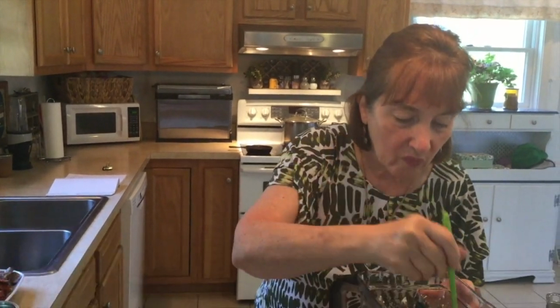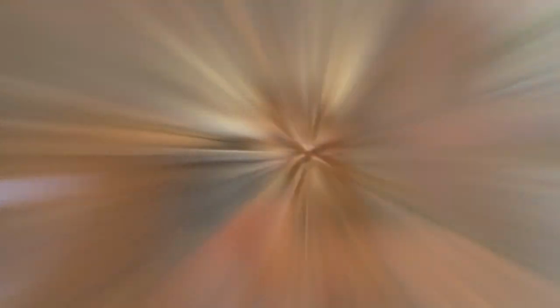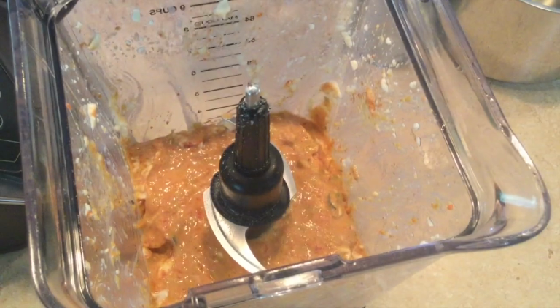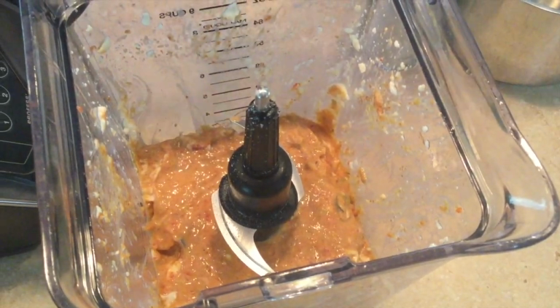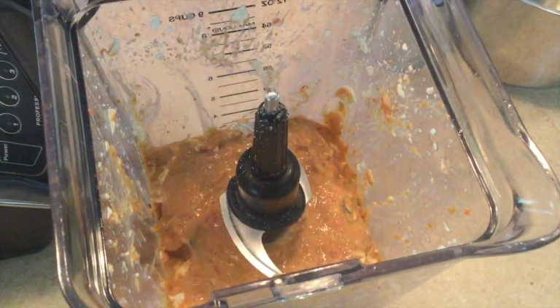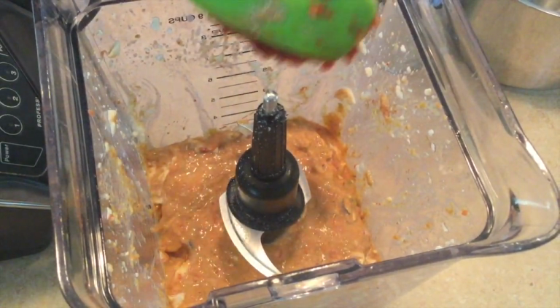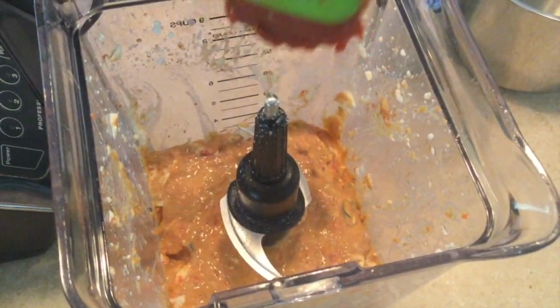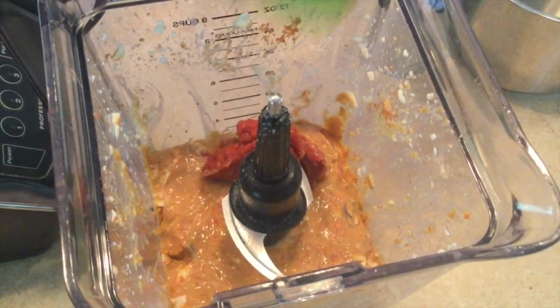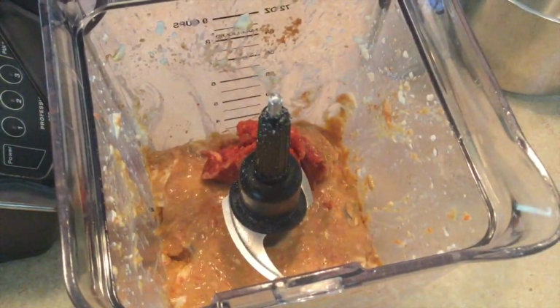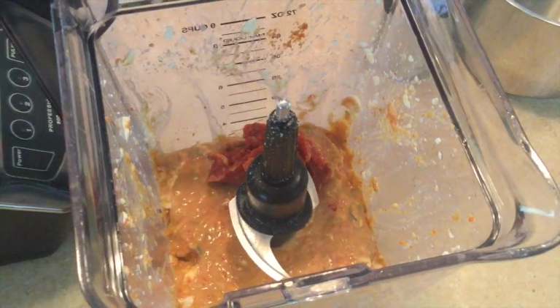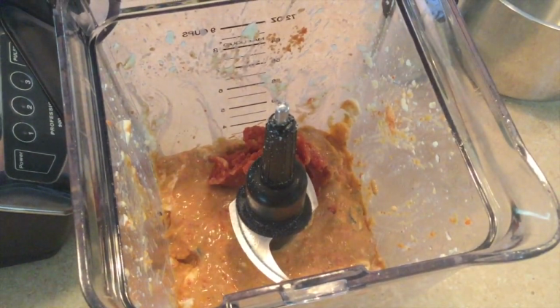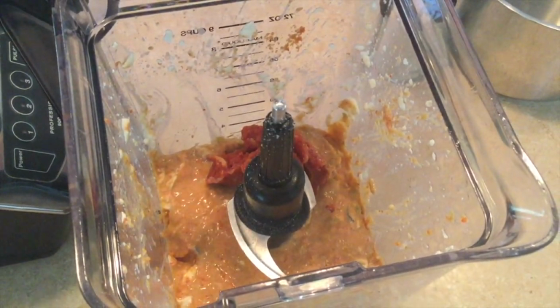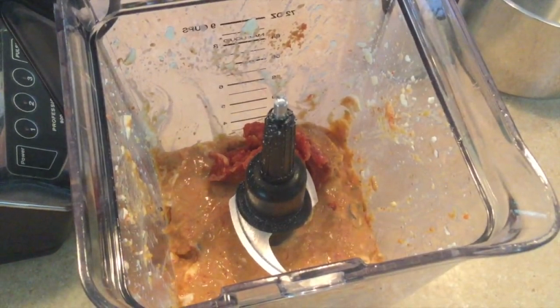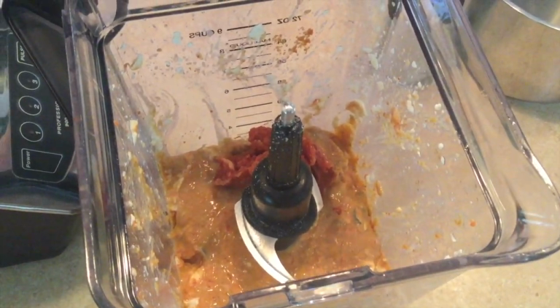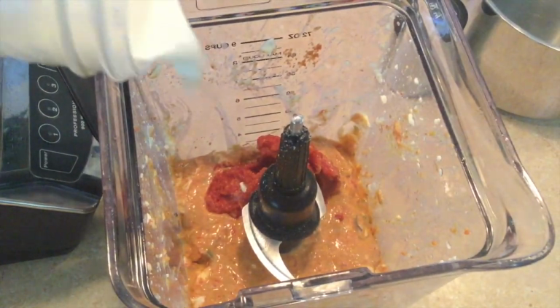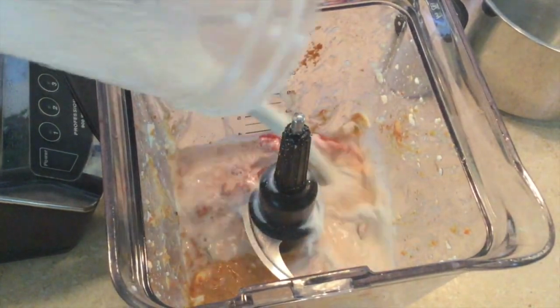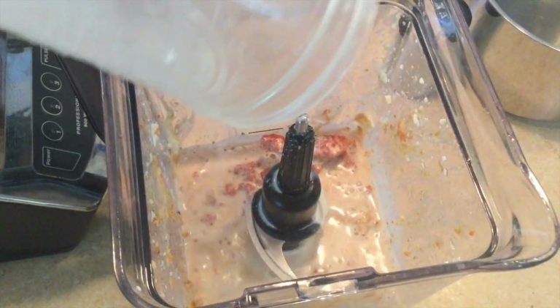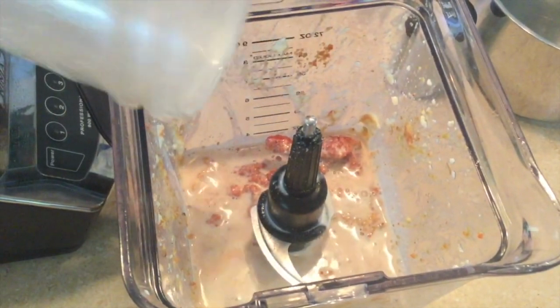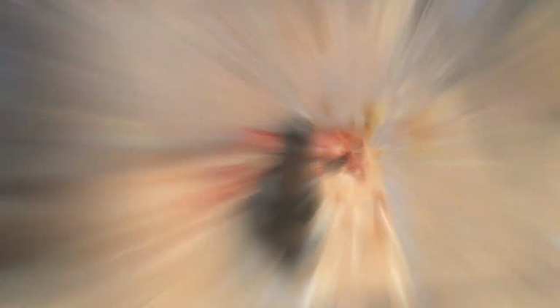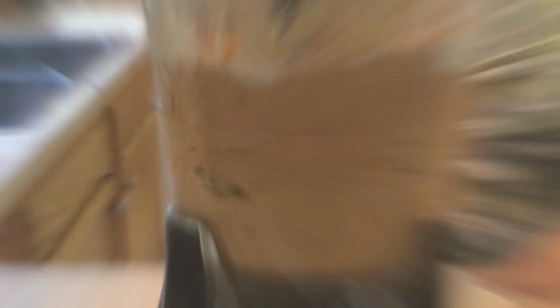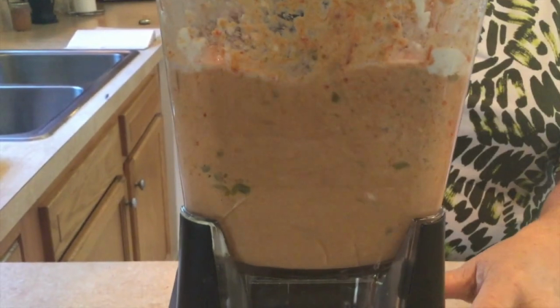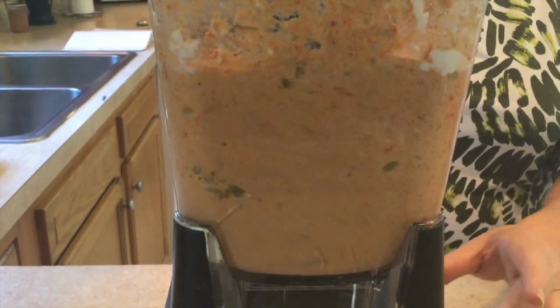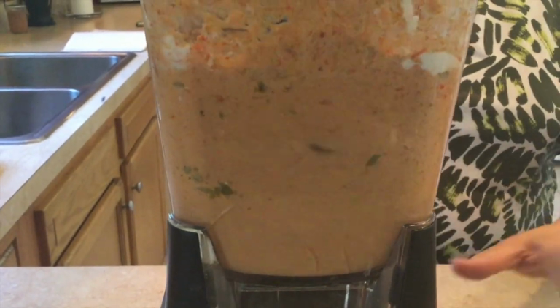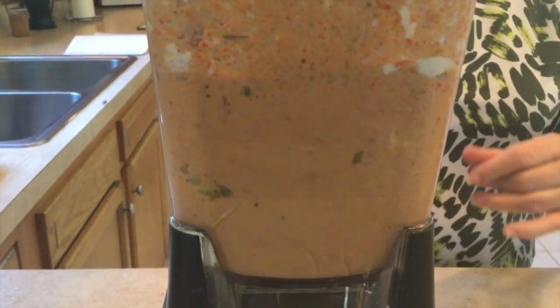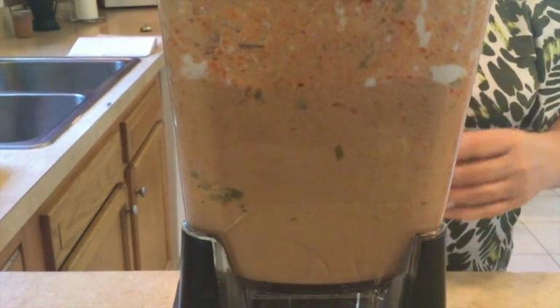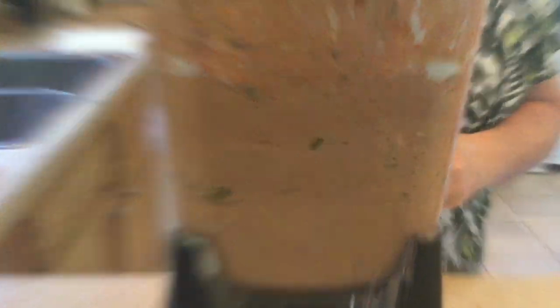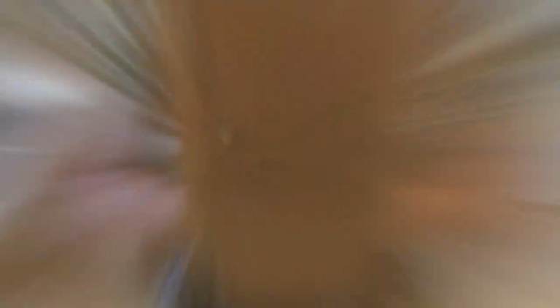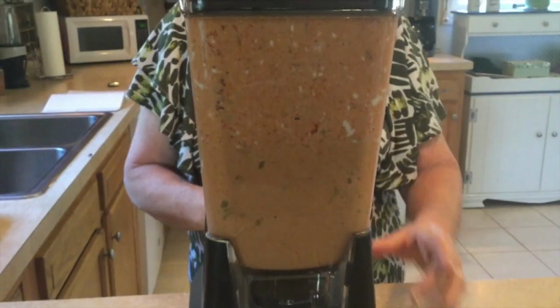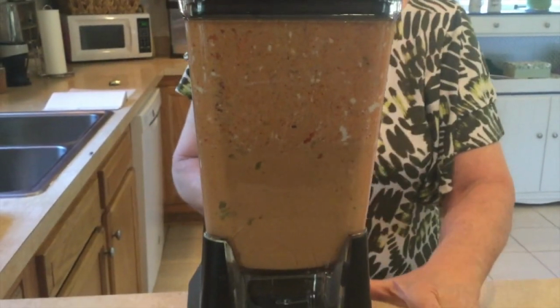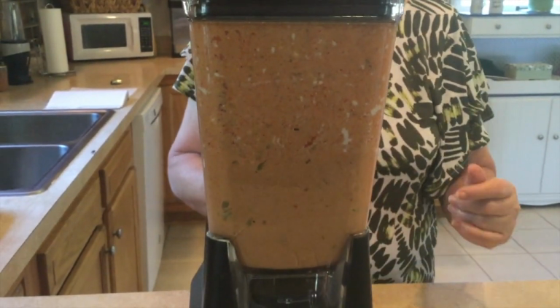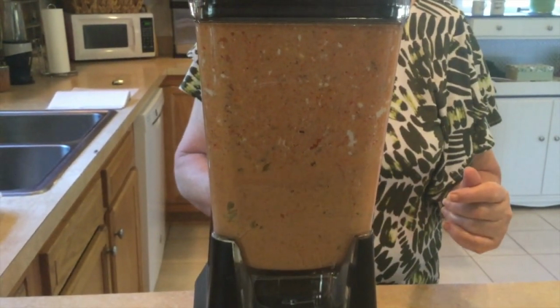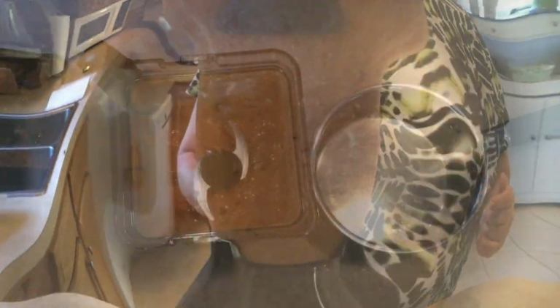It seems too thick. I decided I'm adding just the rest of that tomato paste because I have the jar open. Here's the rest of the hemp milk. And if I need it thinner, I'm just going to be adding water. Time to scrape down the sides again.